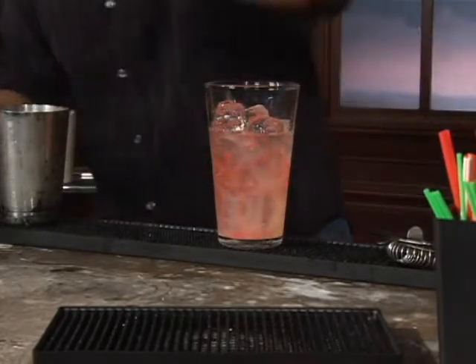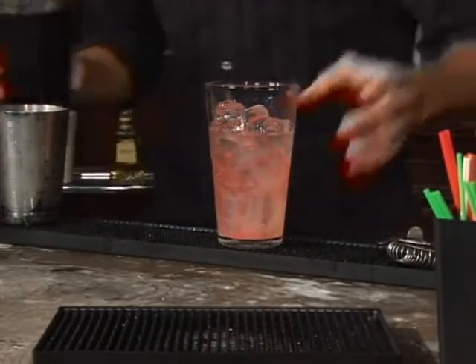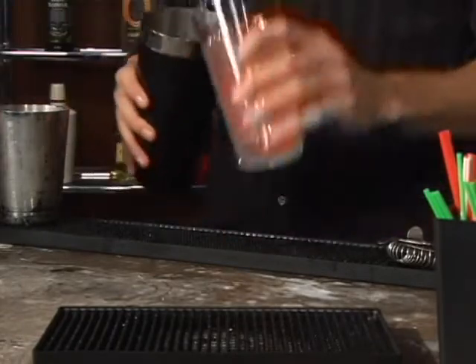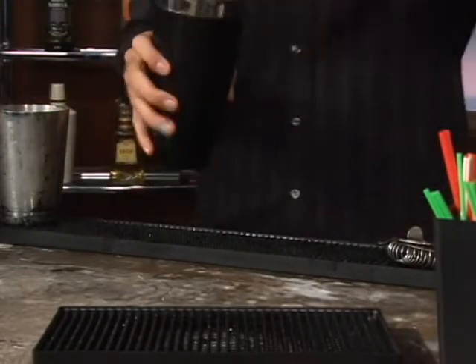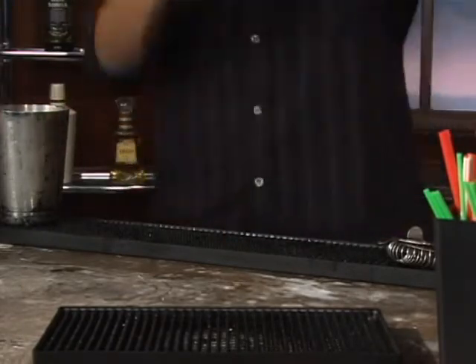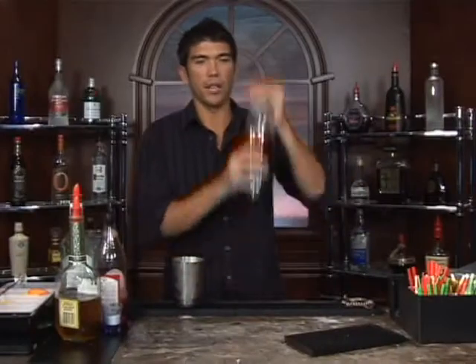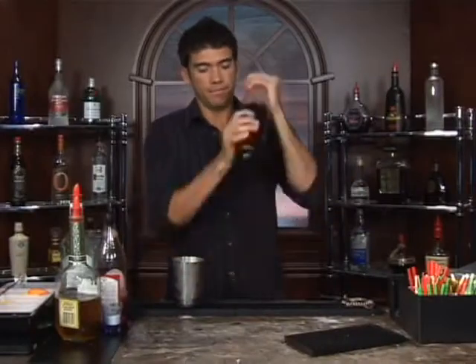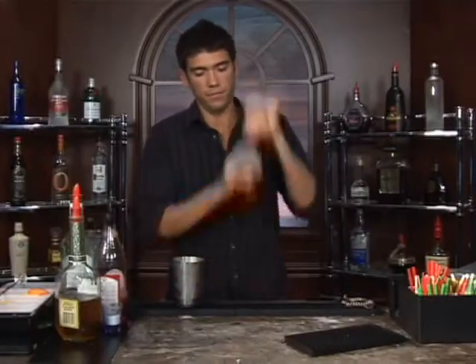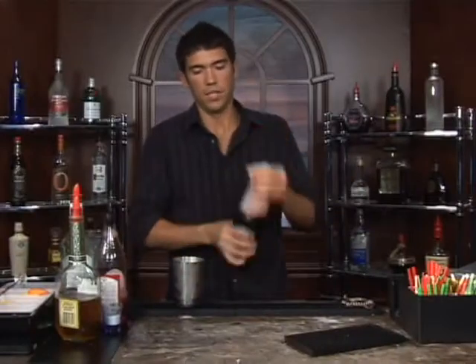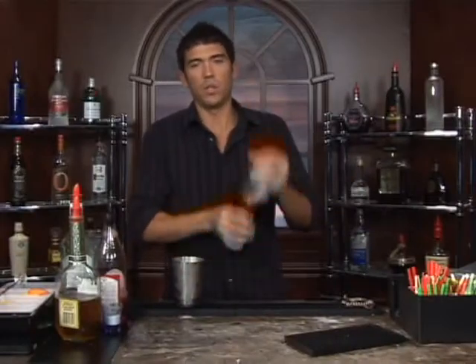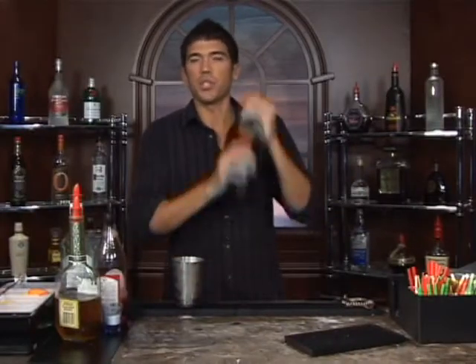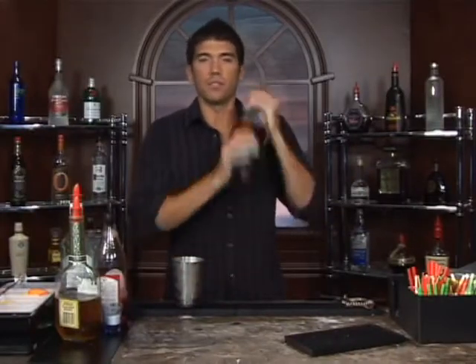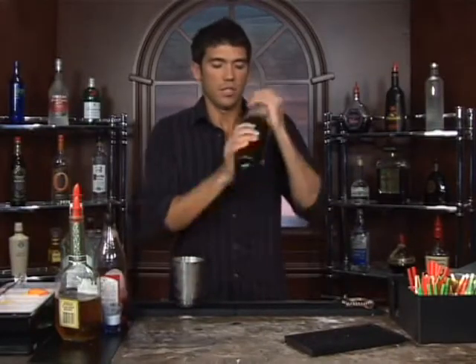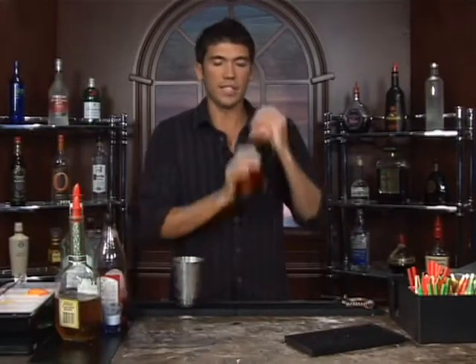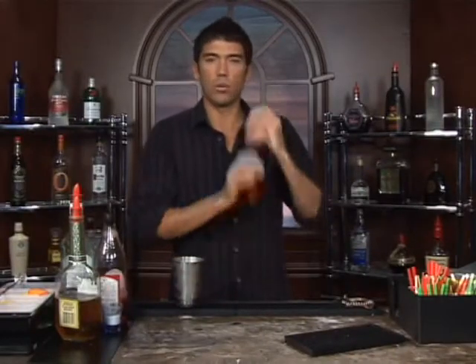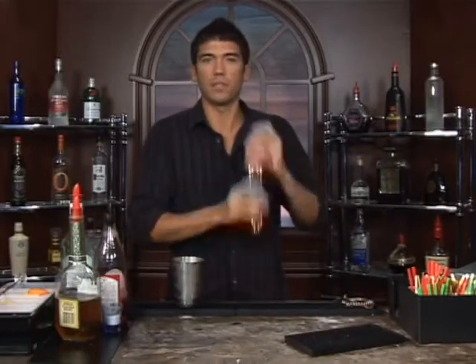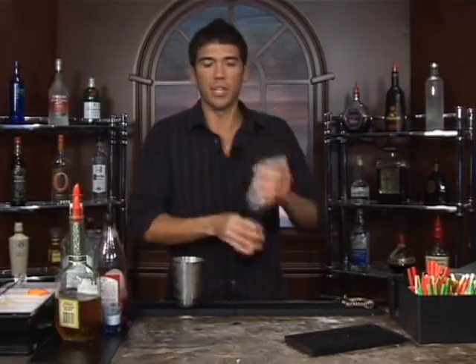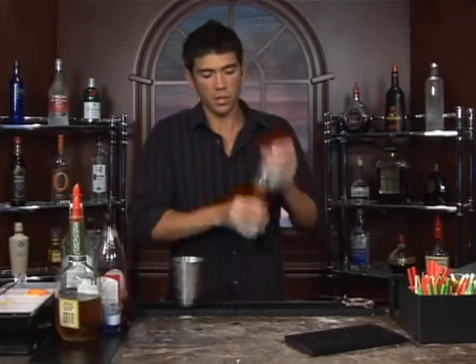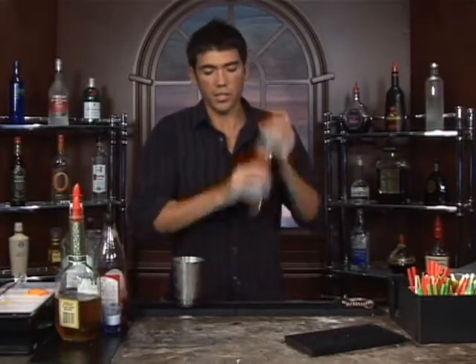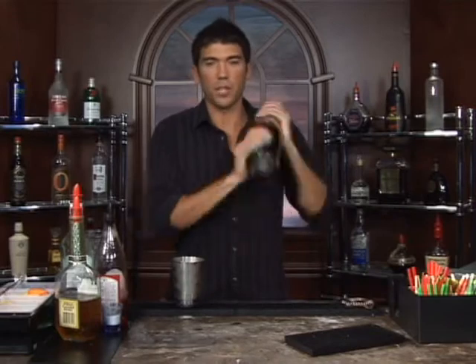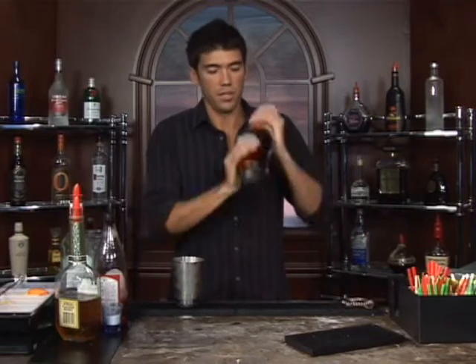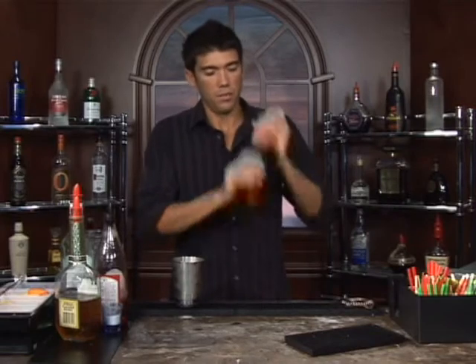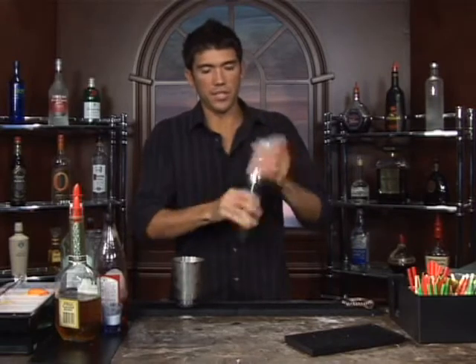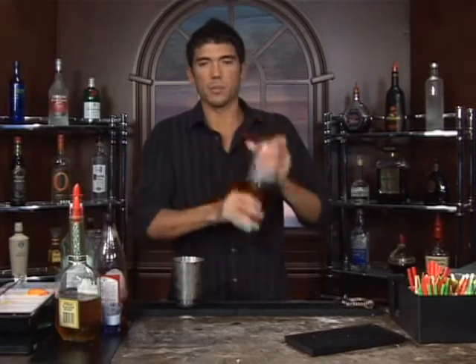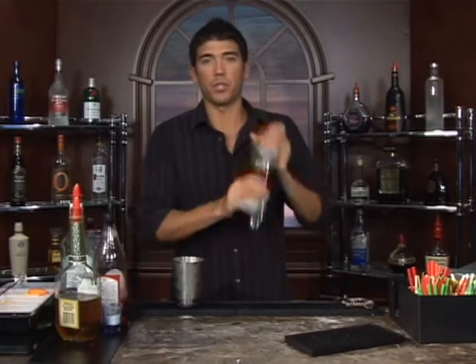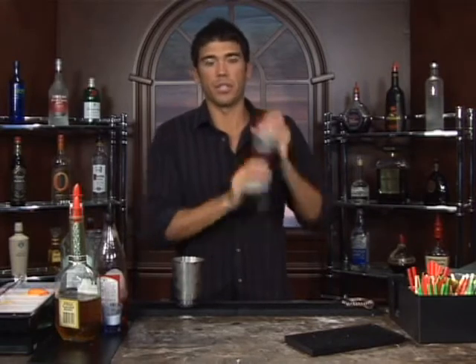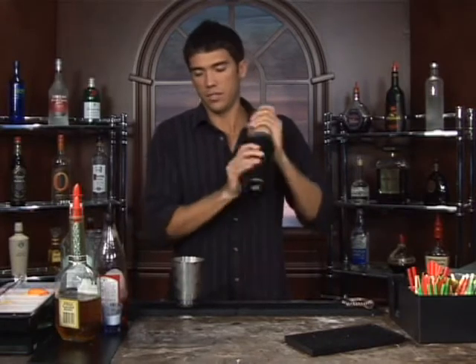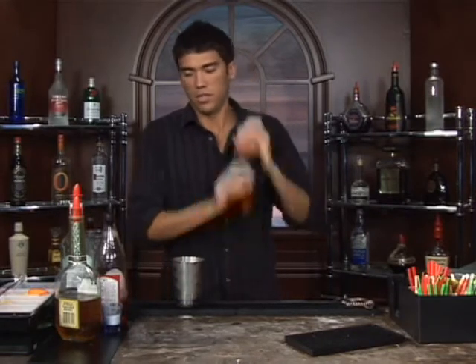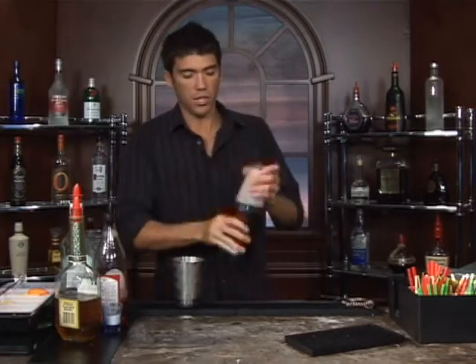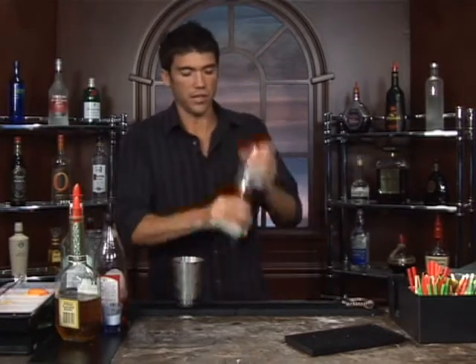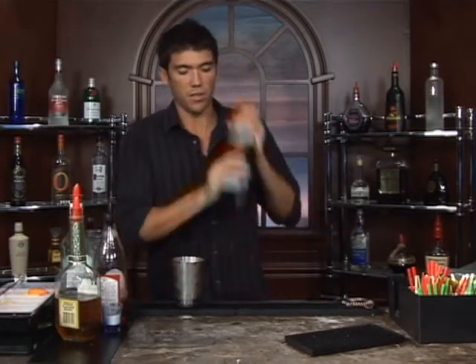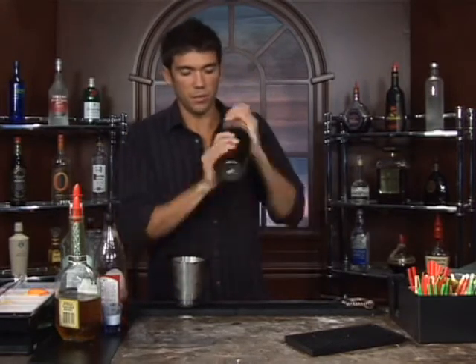Now let's shake it up. You want to make sure you get it nice and cold, as with any drink that you're serving up, but in this case, since we have the sugar in there, you want to make sure you get that dissolved as well.